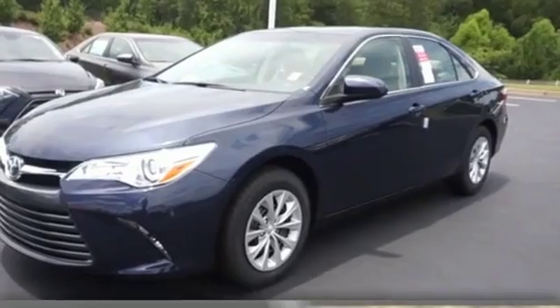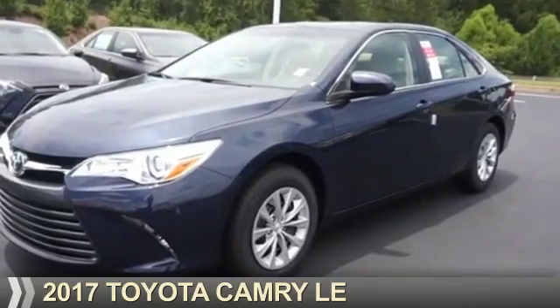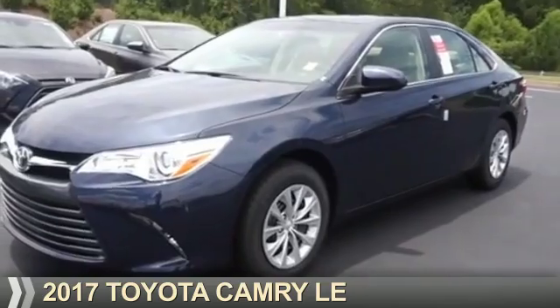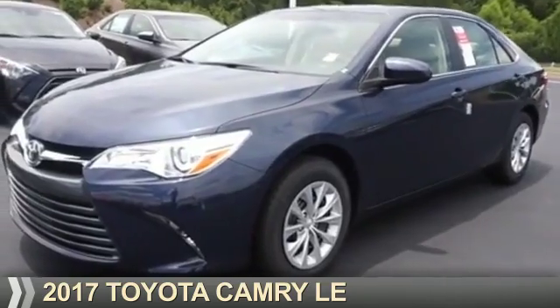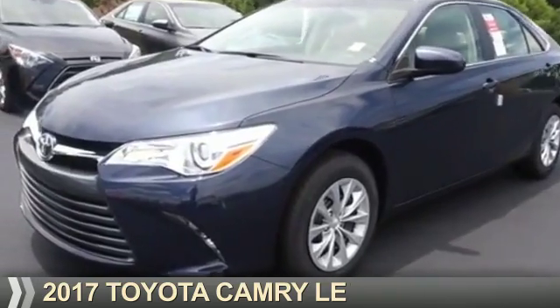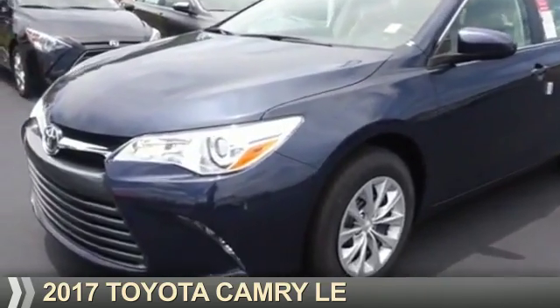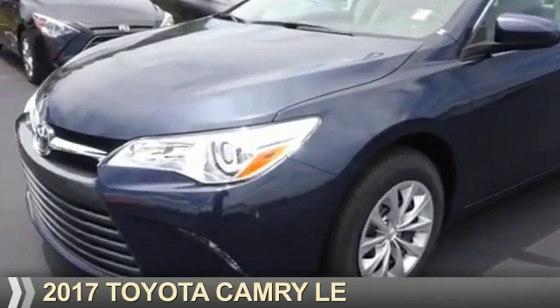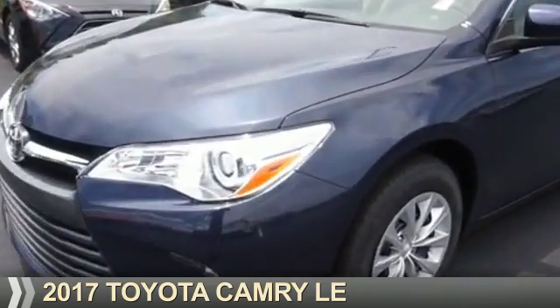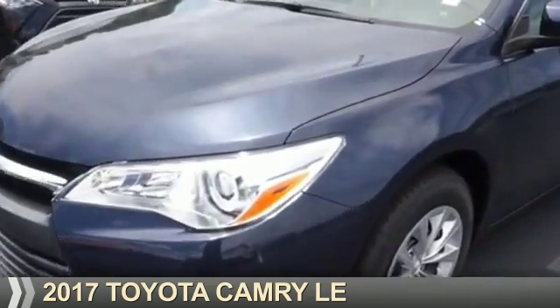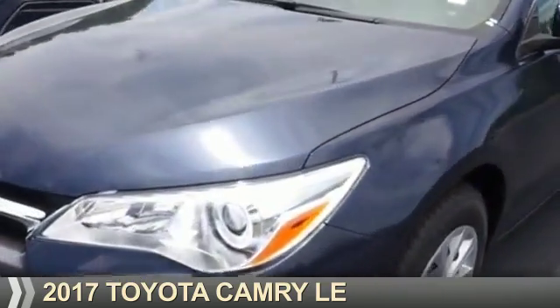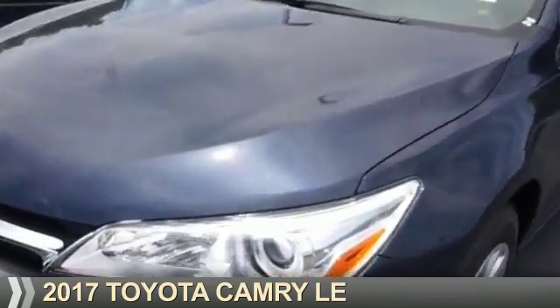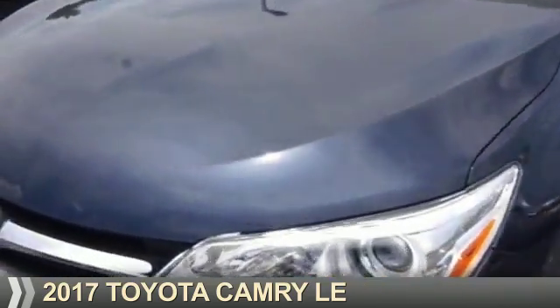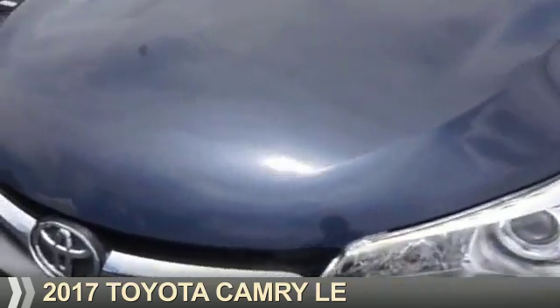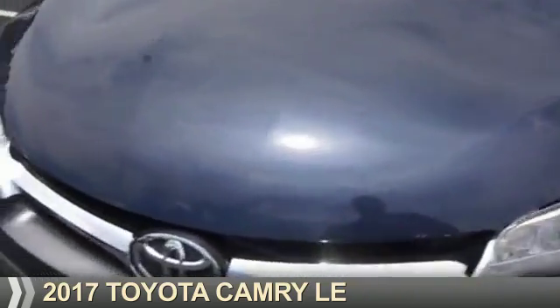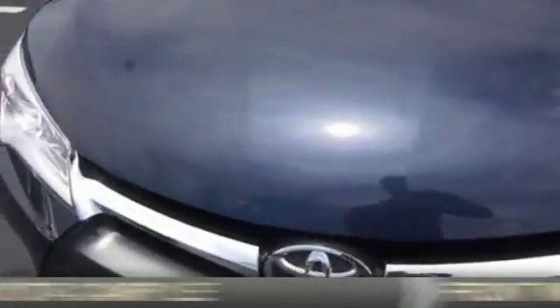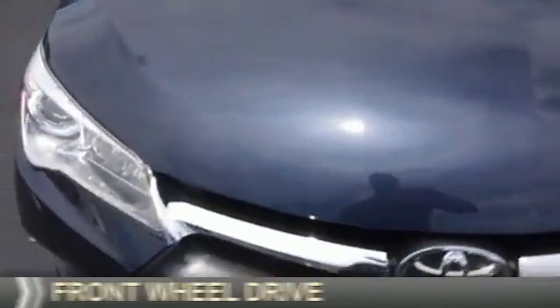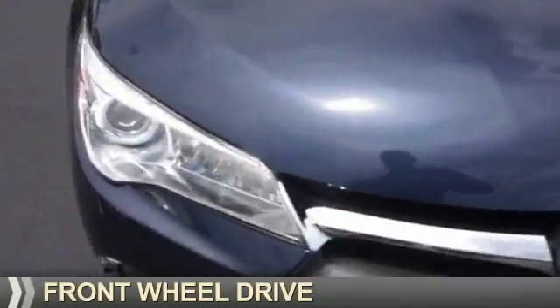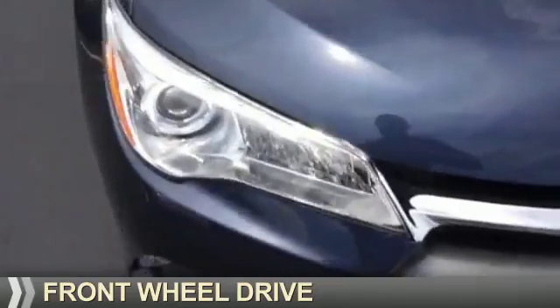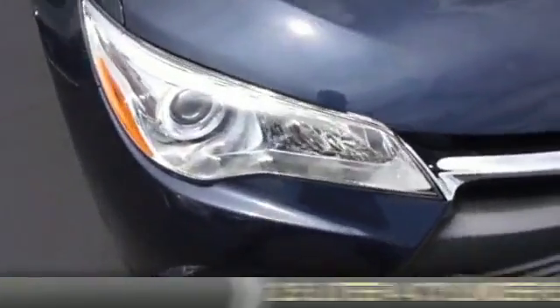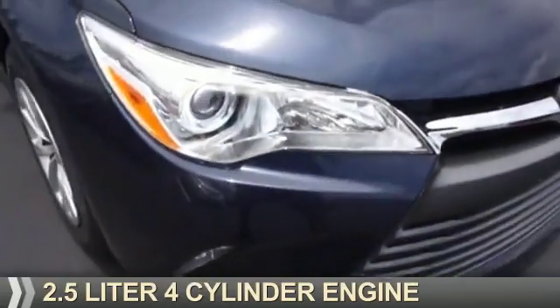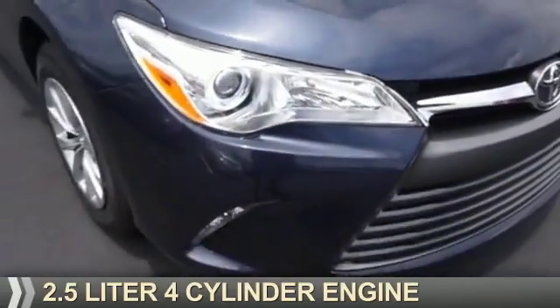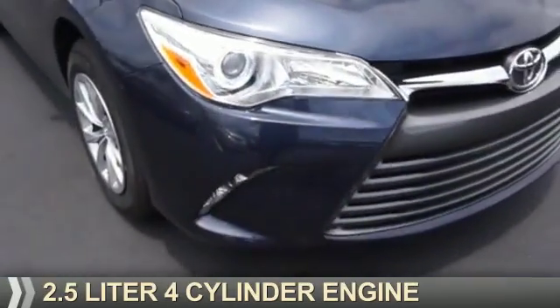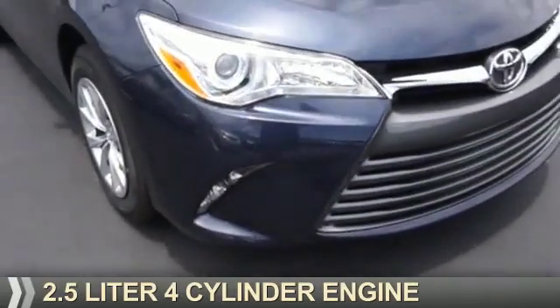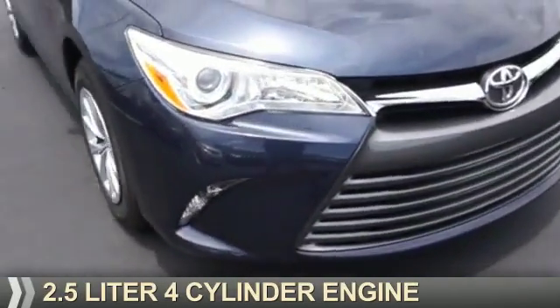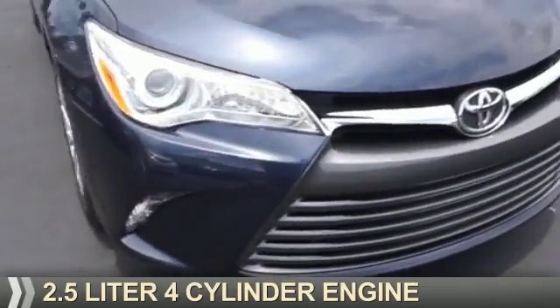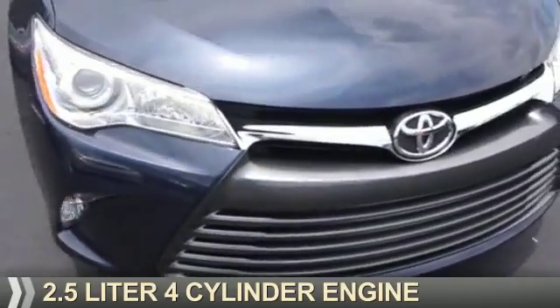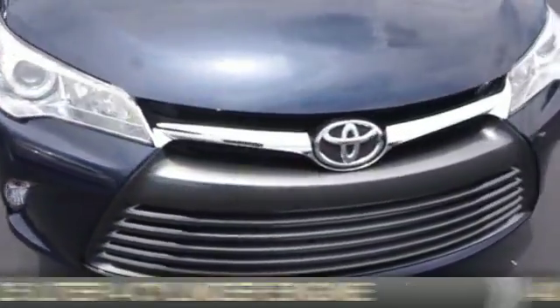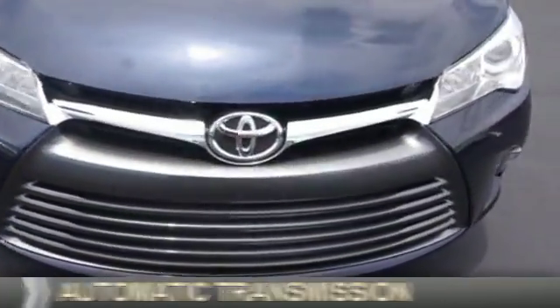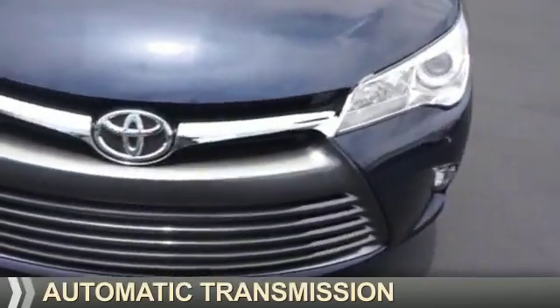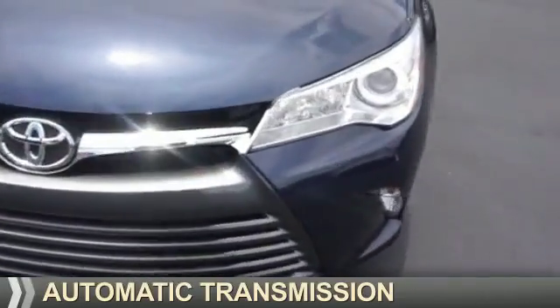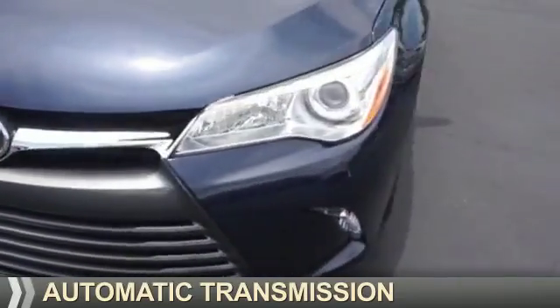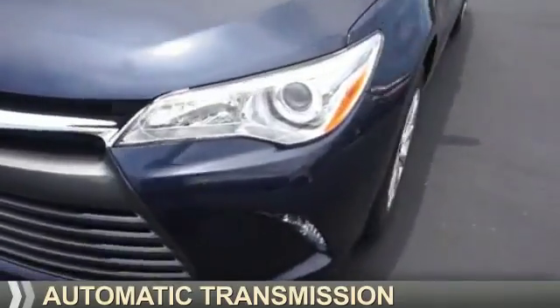Presenting the 2017 Toyota Camry. It's powered by front-wheel drive, a 2.5-liter four-cylinder engine, and an automatic transmission.